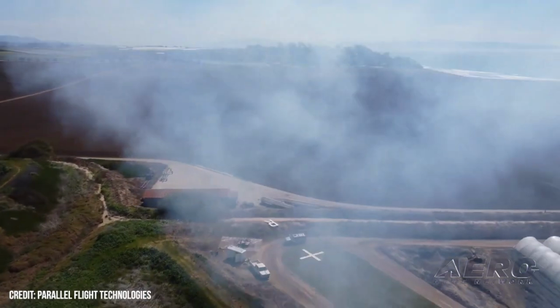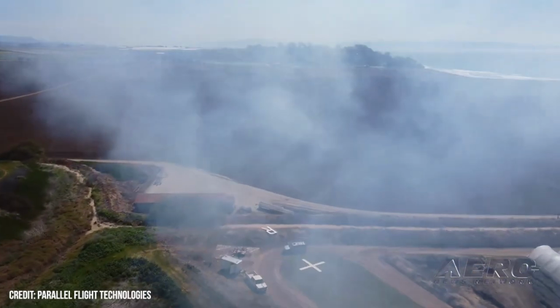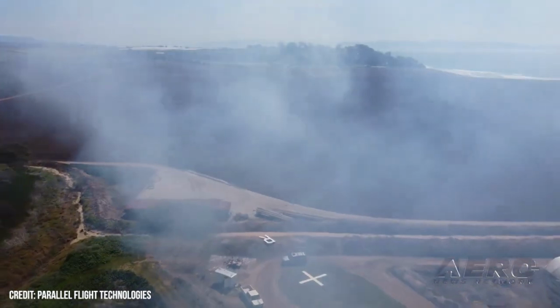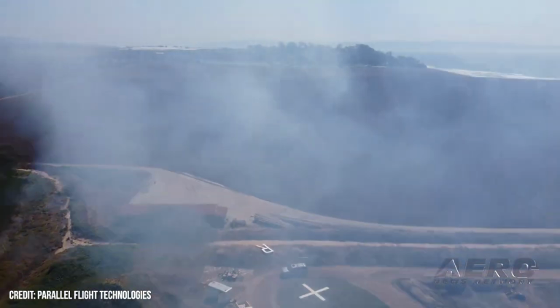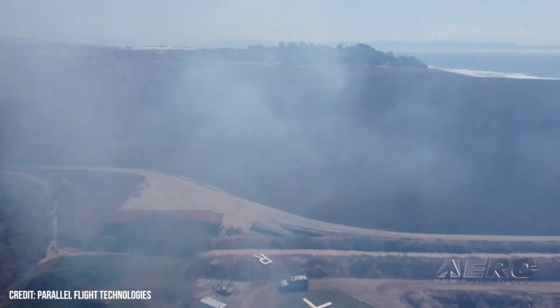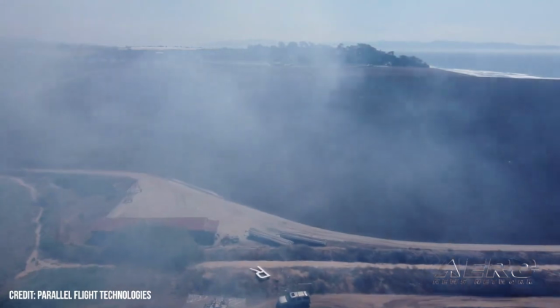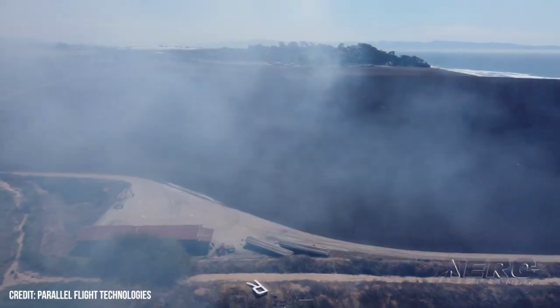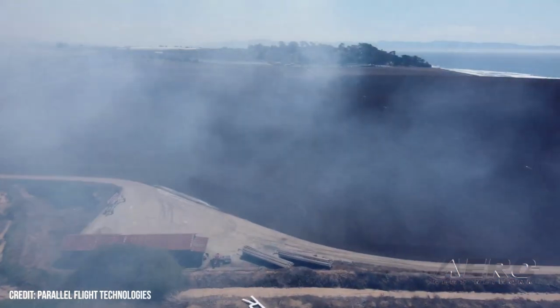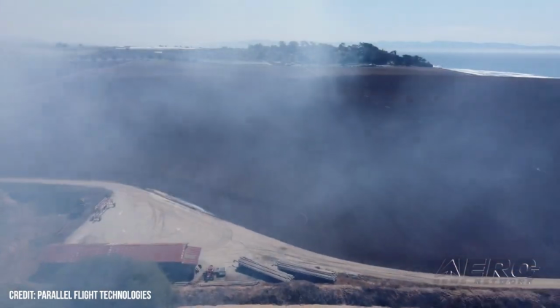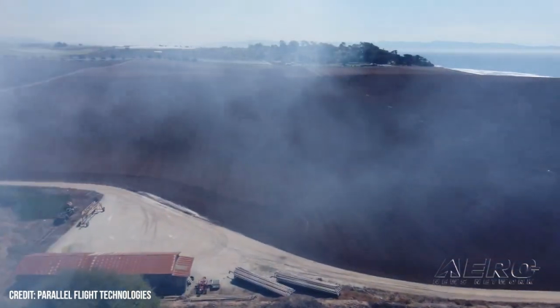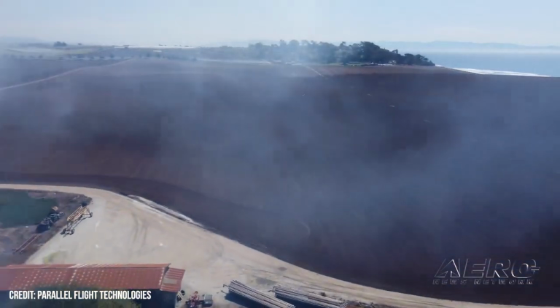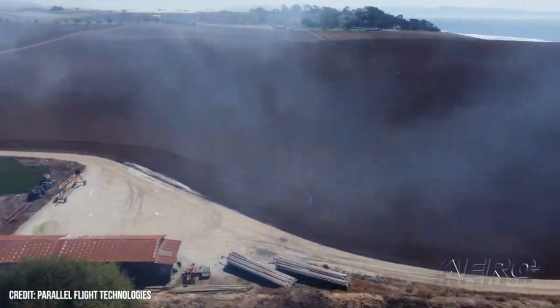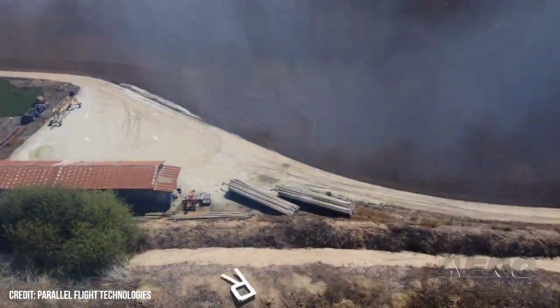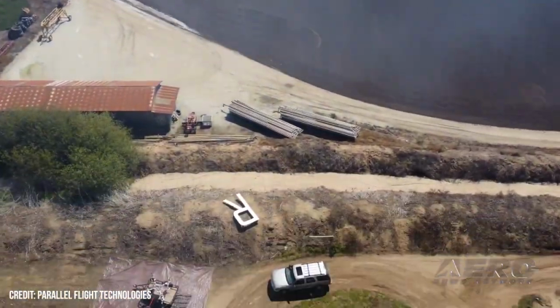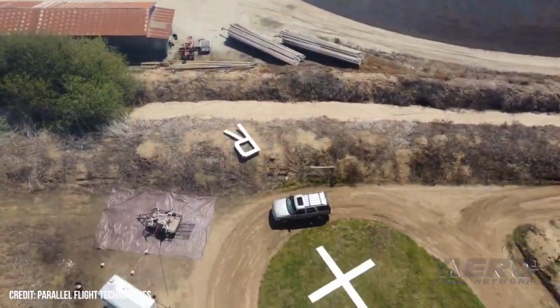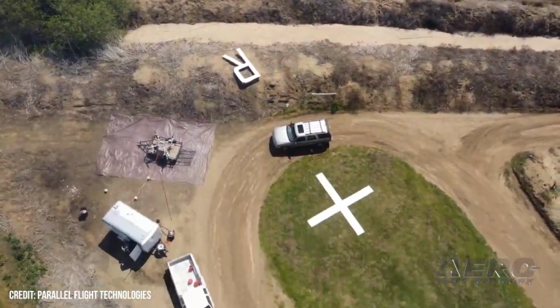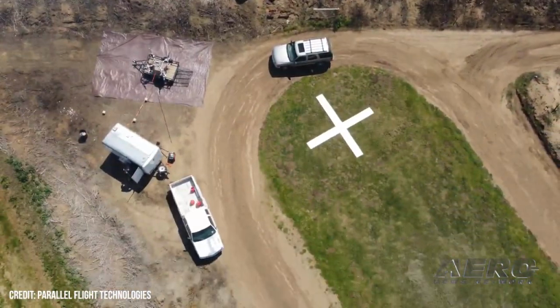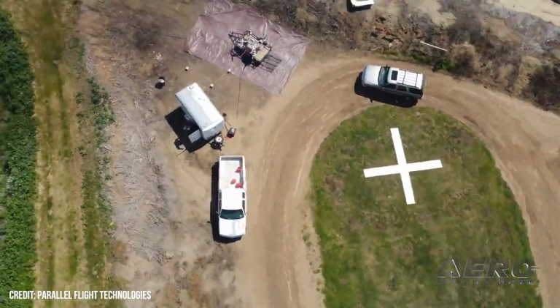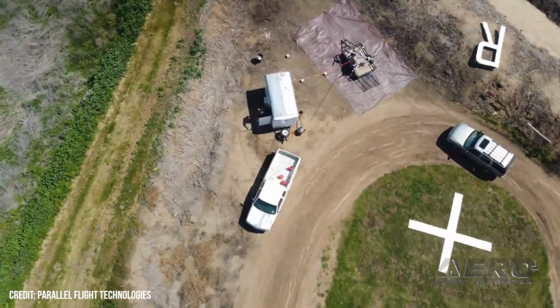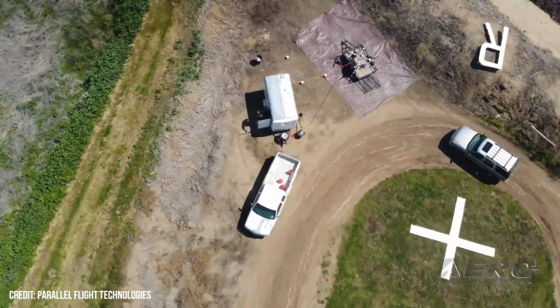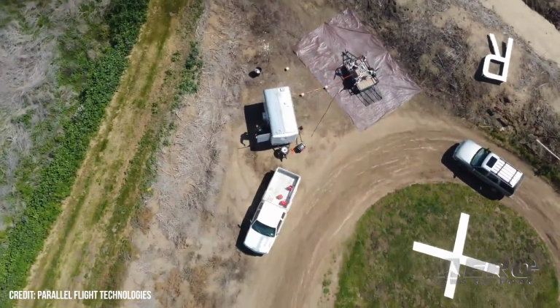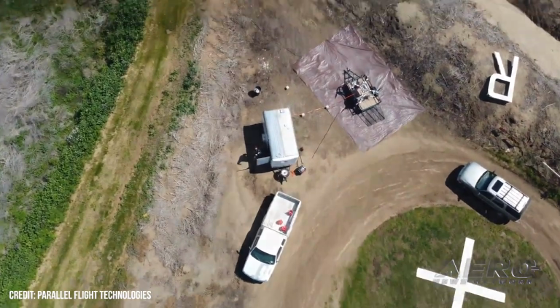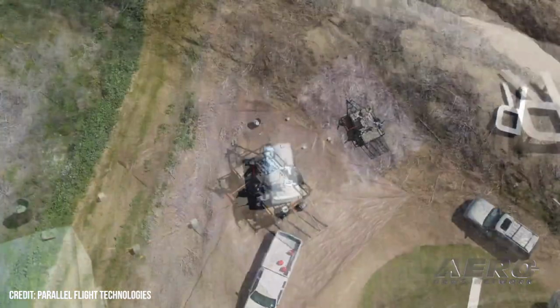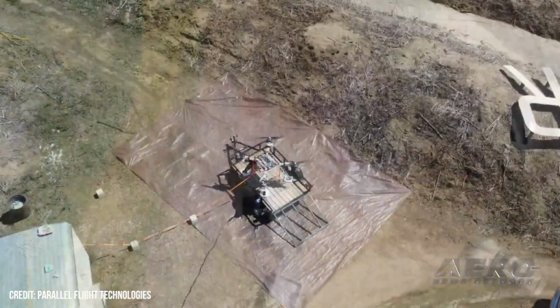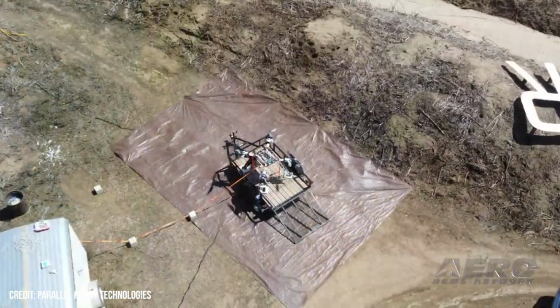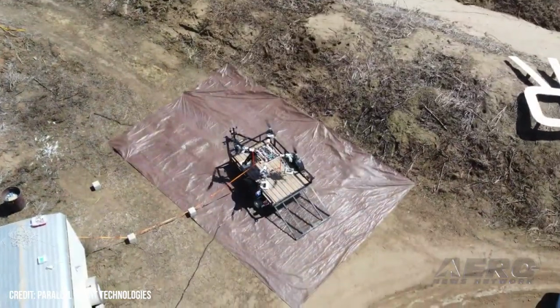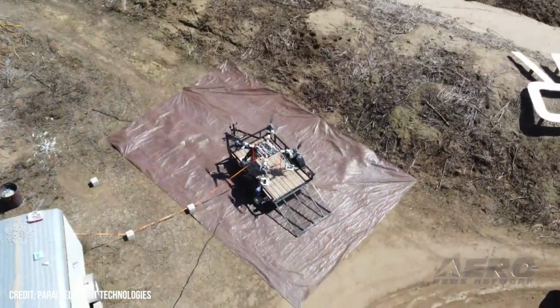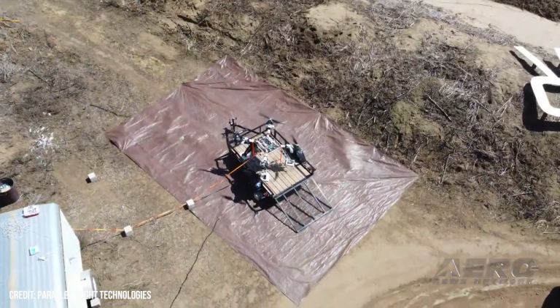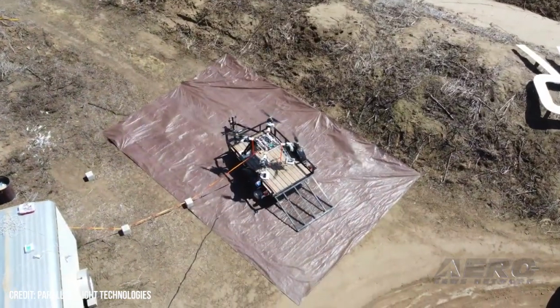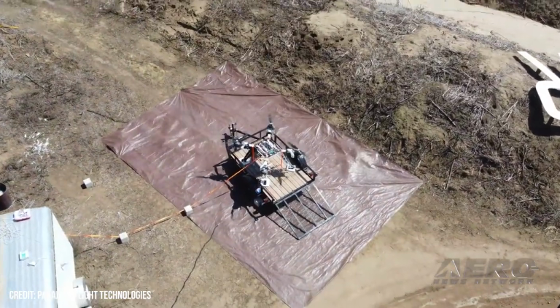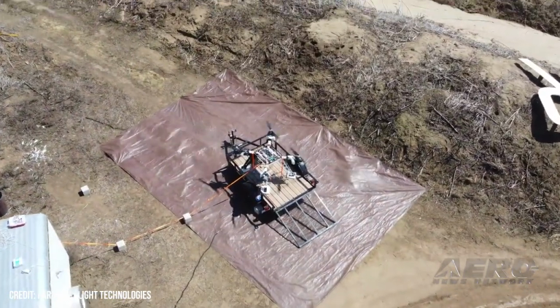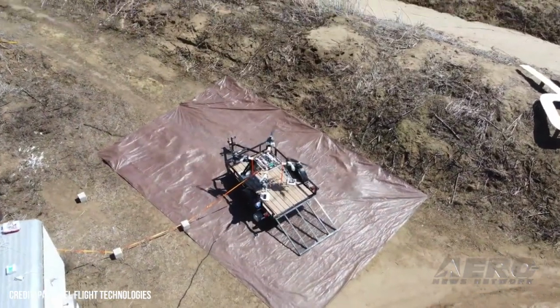Are you deploying to the field already? No, we're still in testing. We've got a few aircraft. The one that you see here we were testing up until the date we had to ship it out to AUVSI, and as soon as it goes back it's back on the range for more testing.